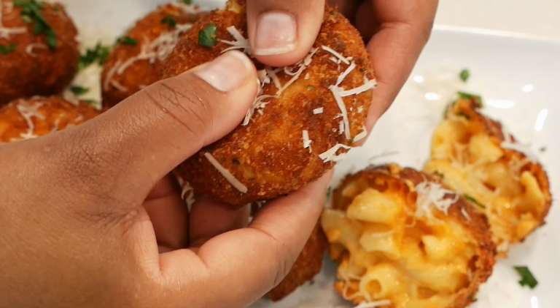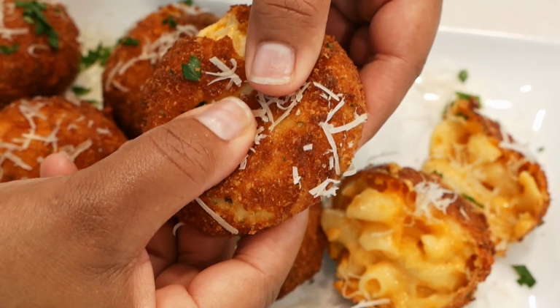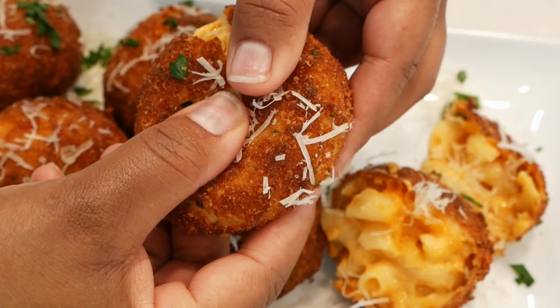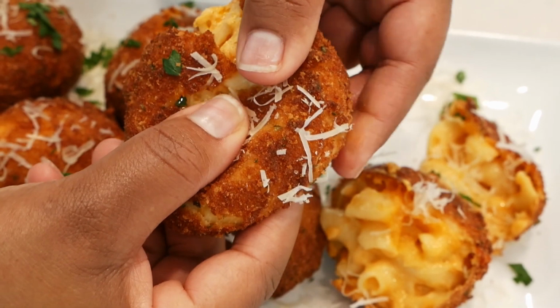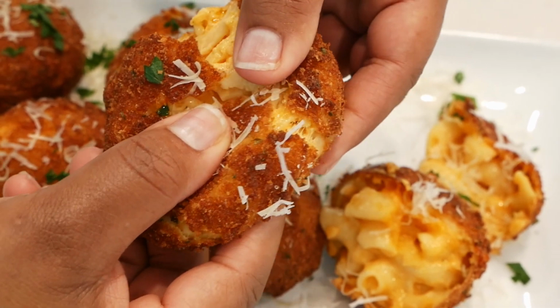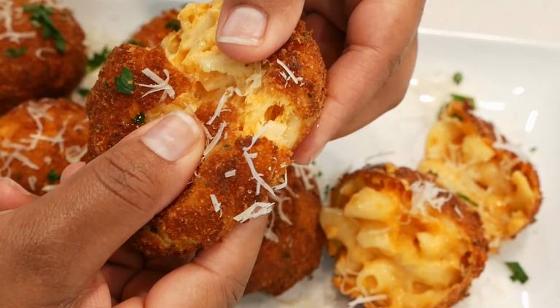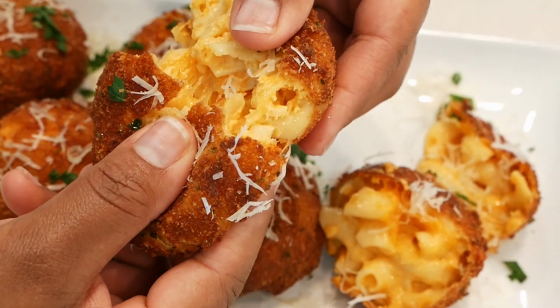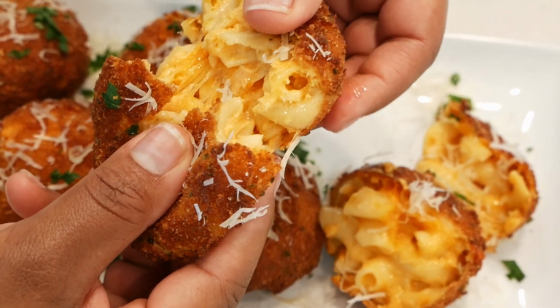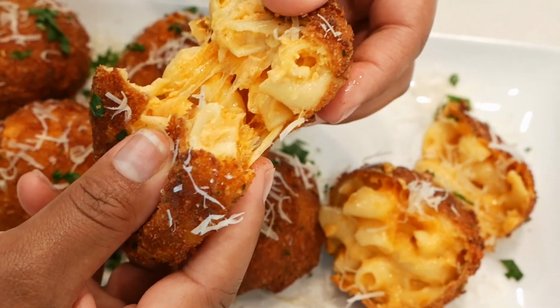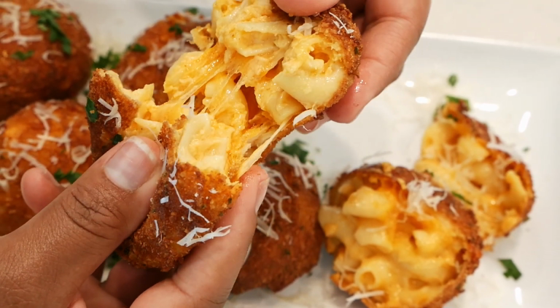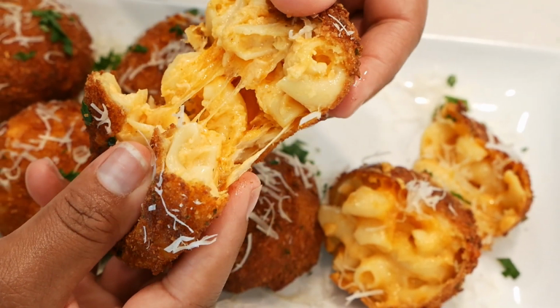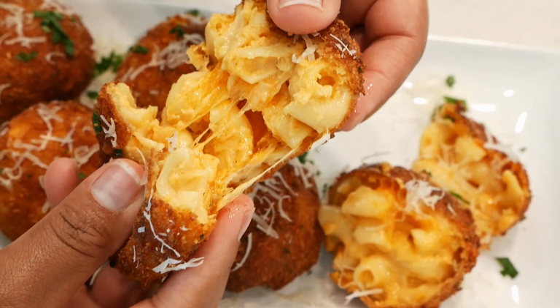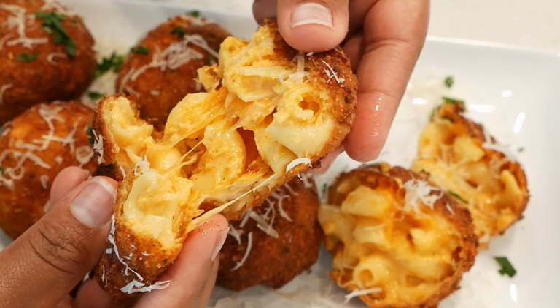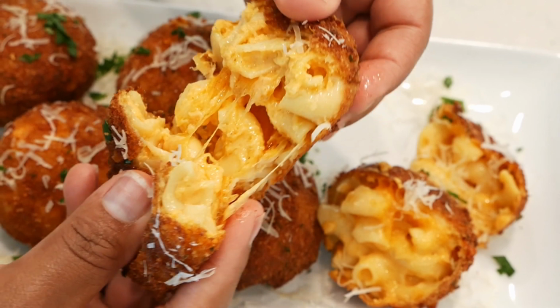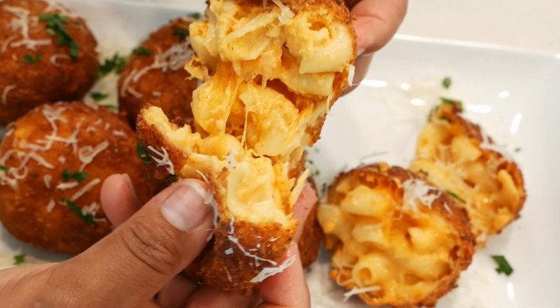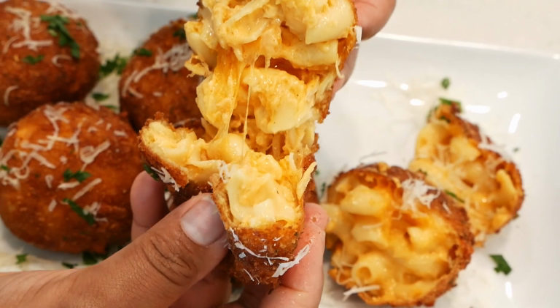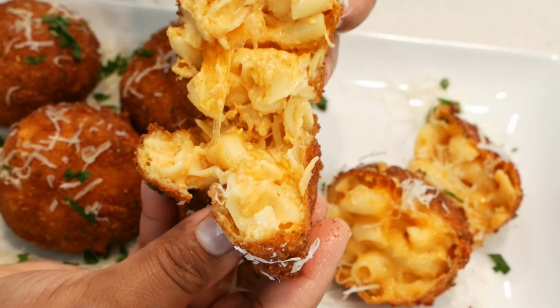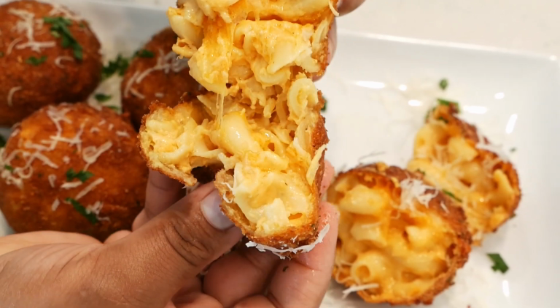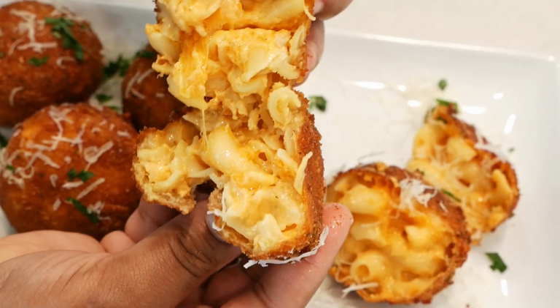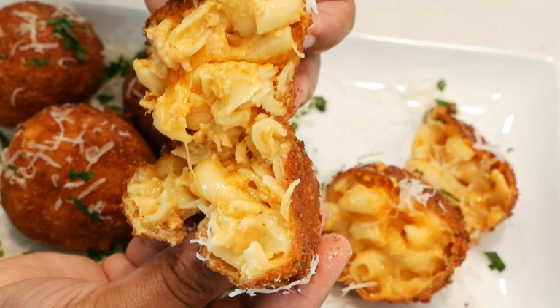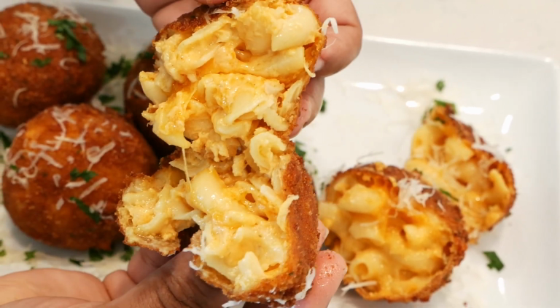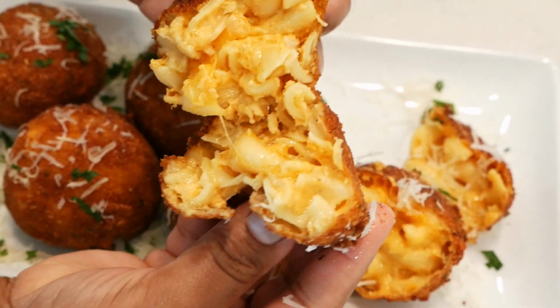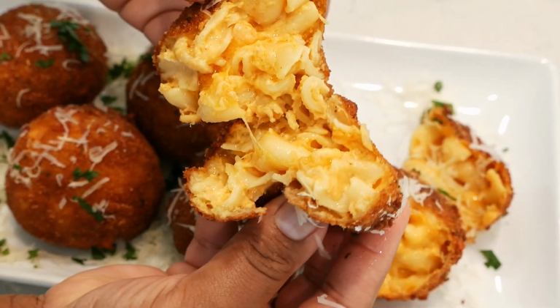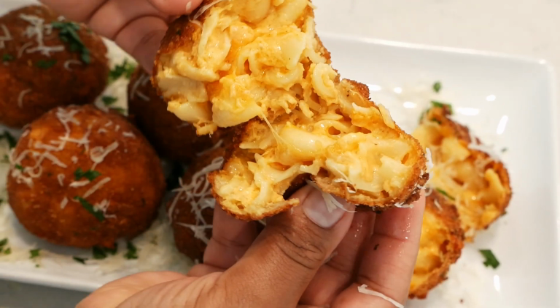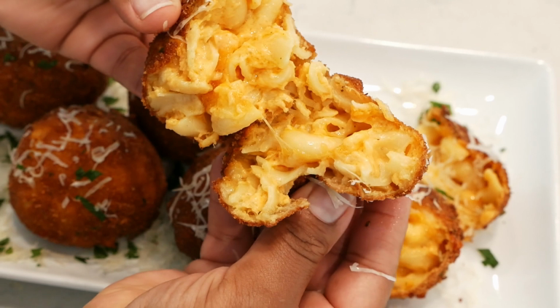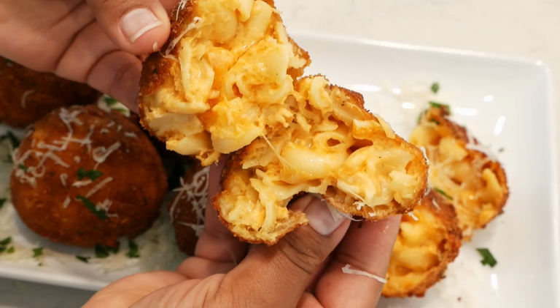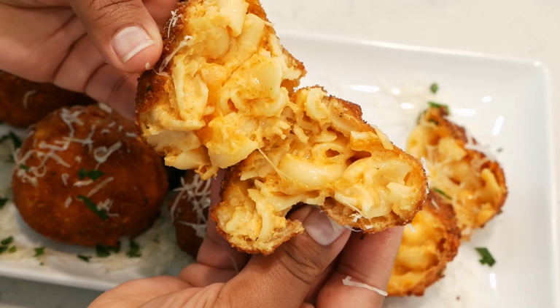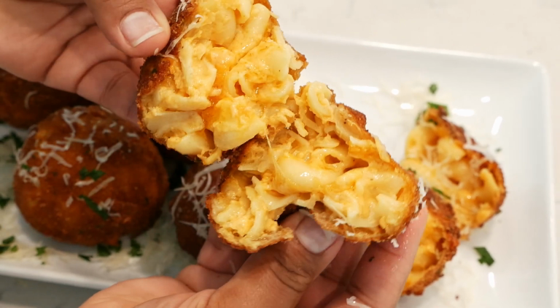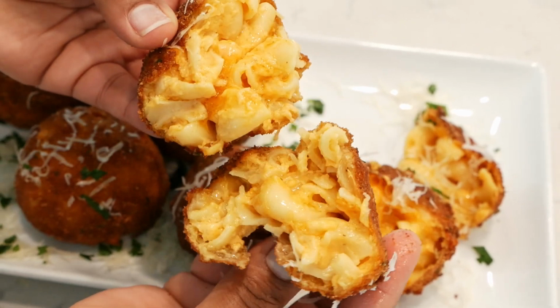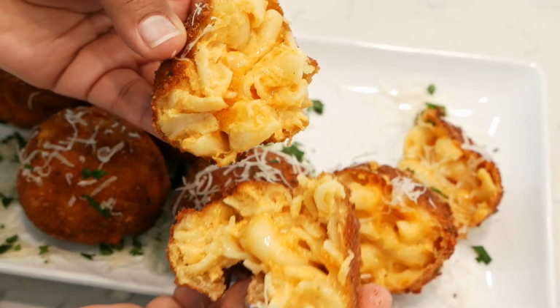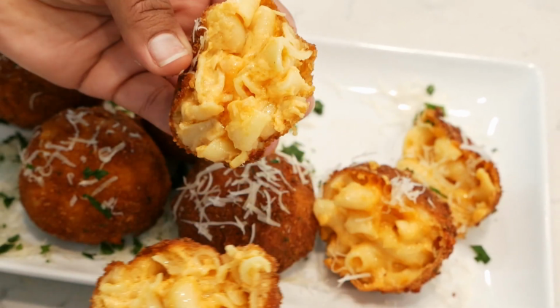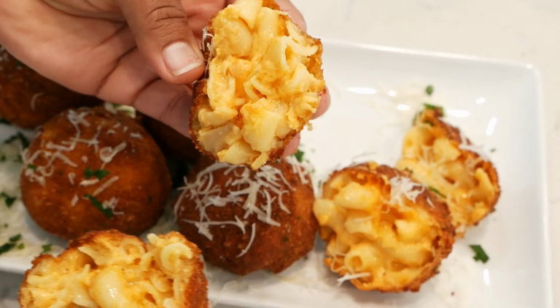Hey y'all and welcome back to my channel. Today I'm going to show you how to make these delicious macaroni and cheese bites using leftover macaroni and cheese. This is very simple, very delicious and so easy to make.